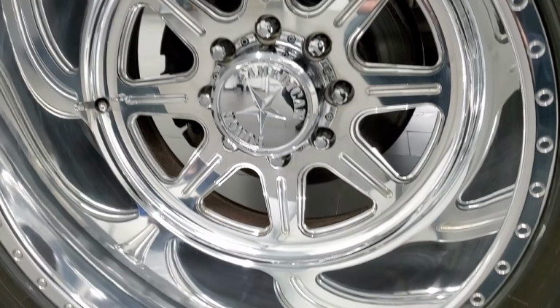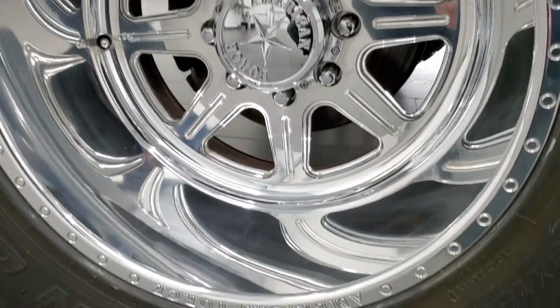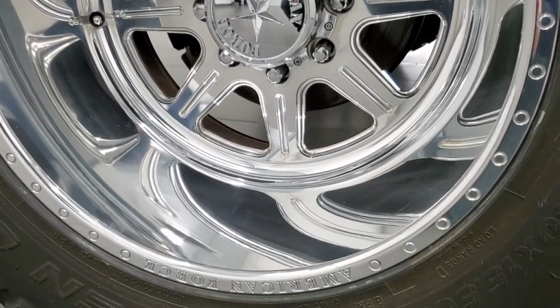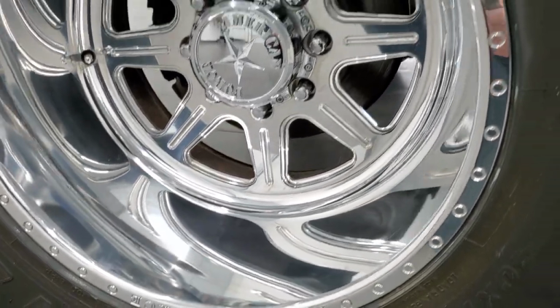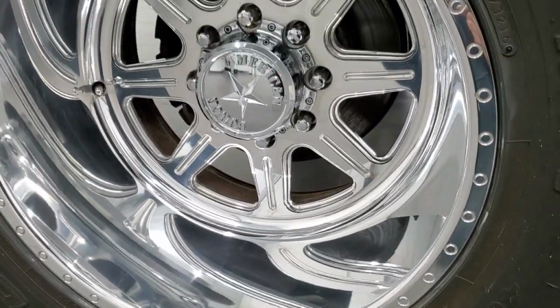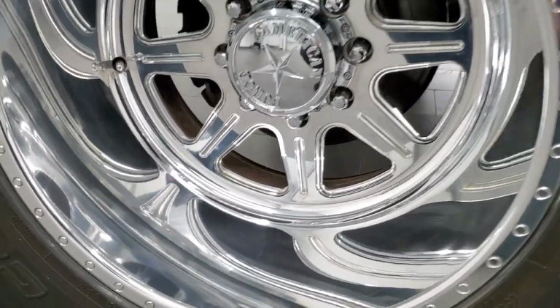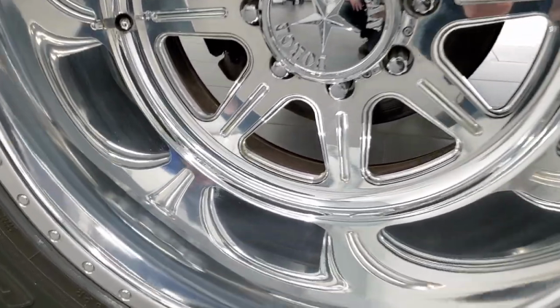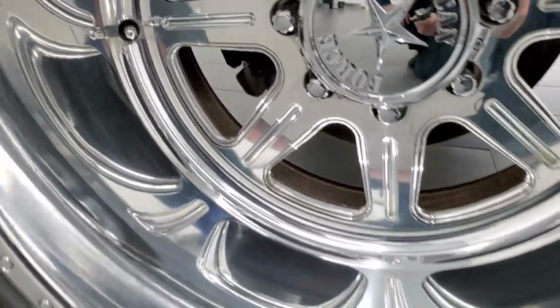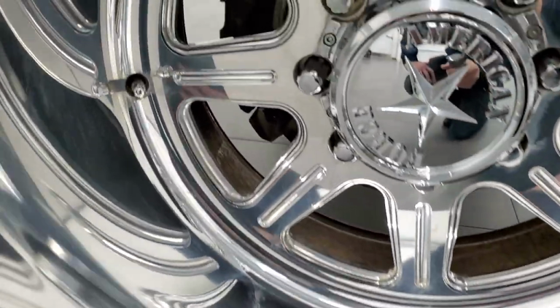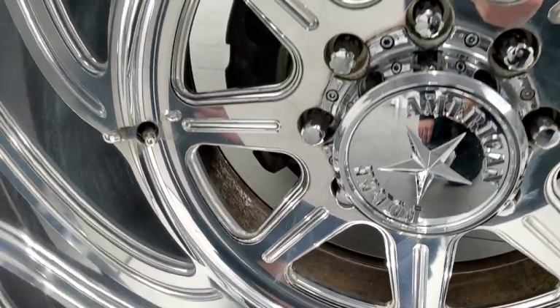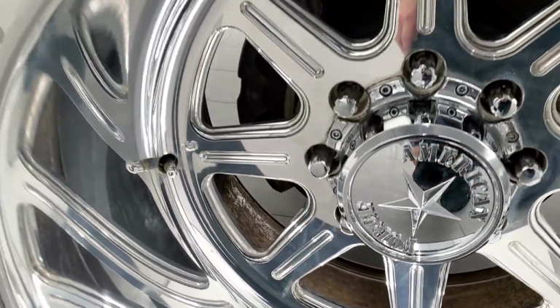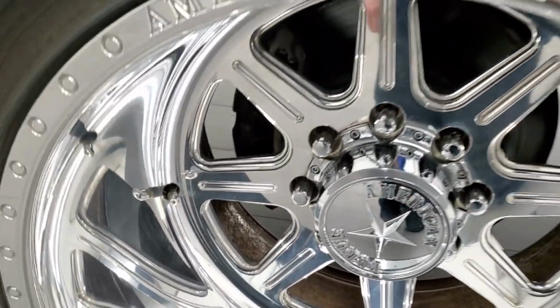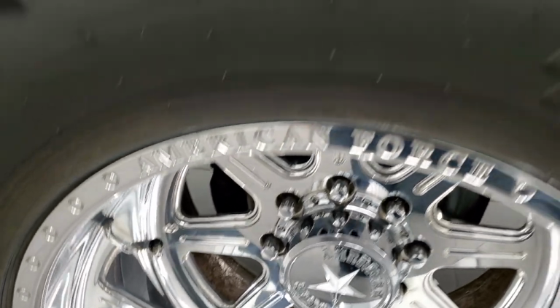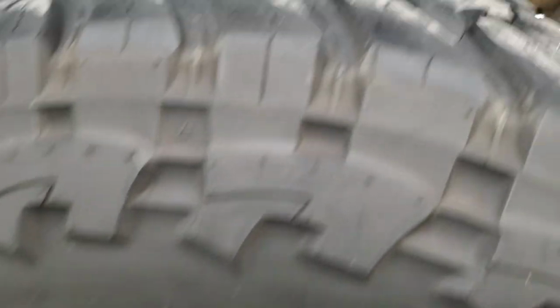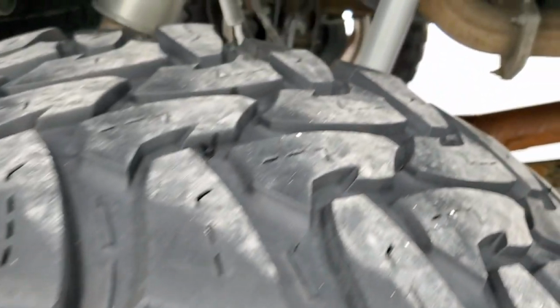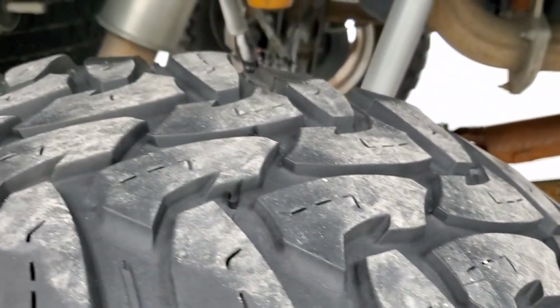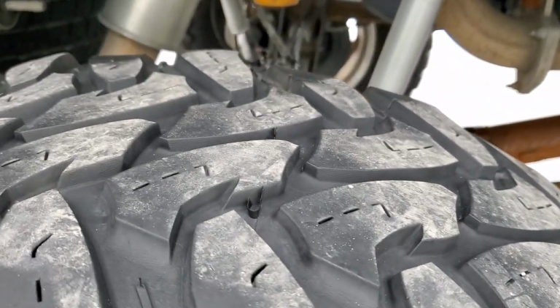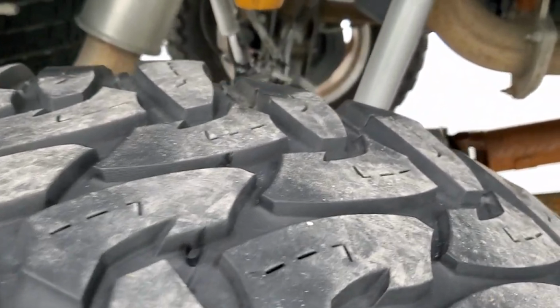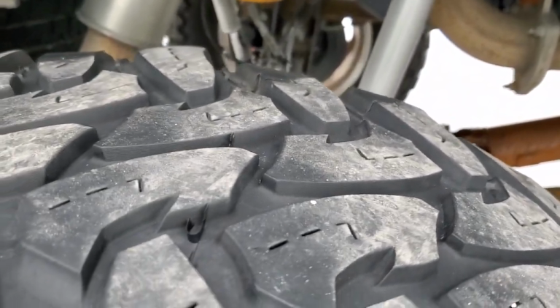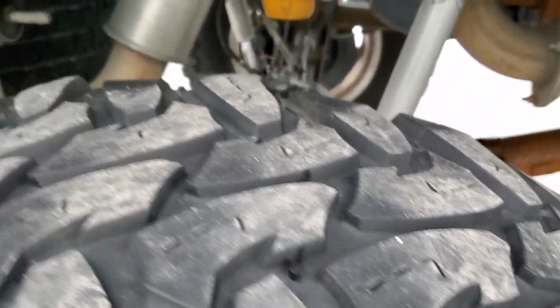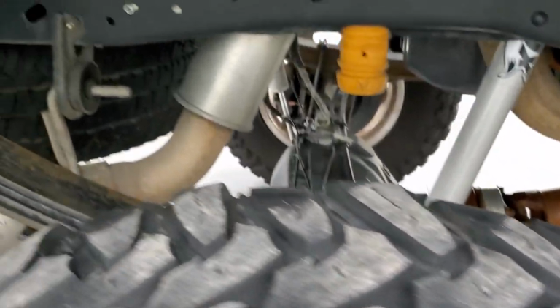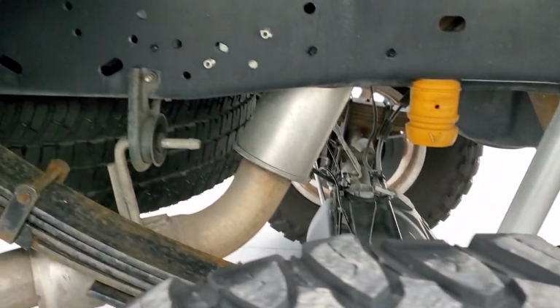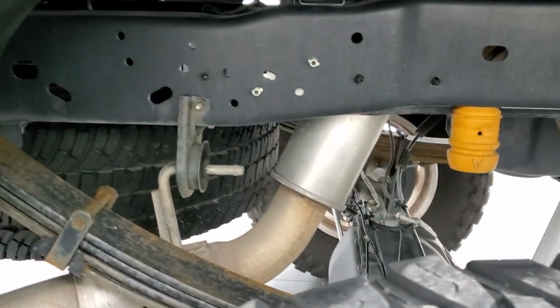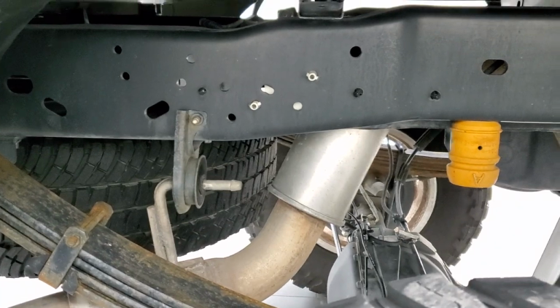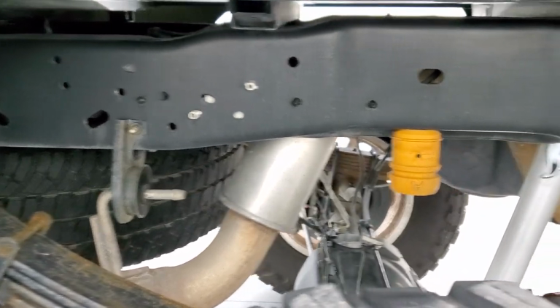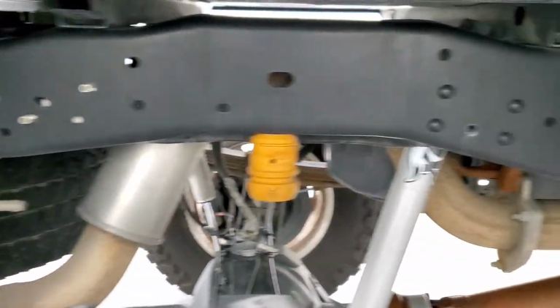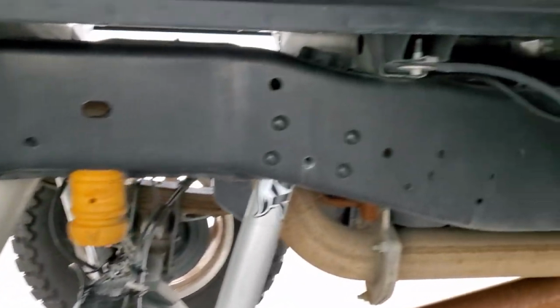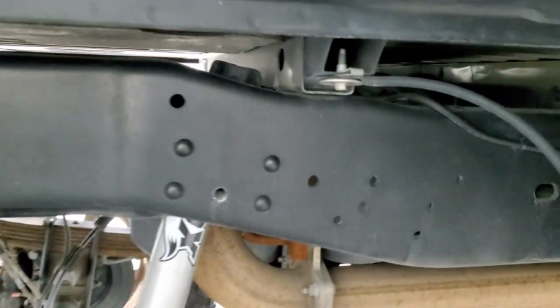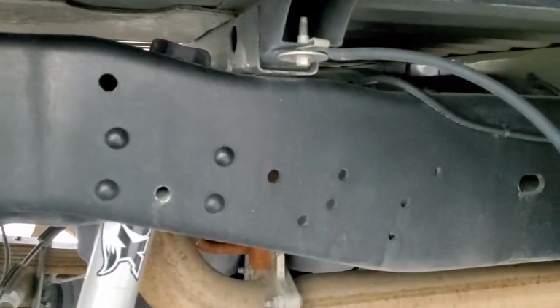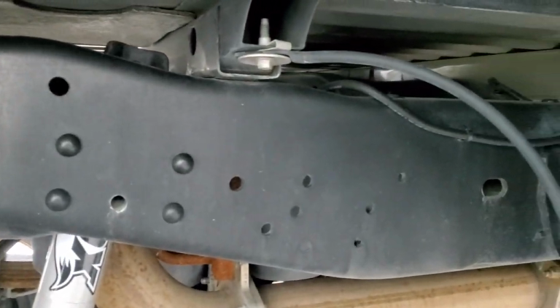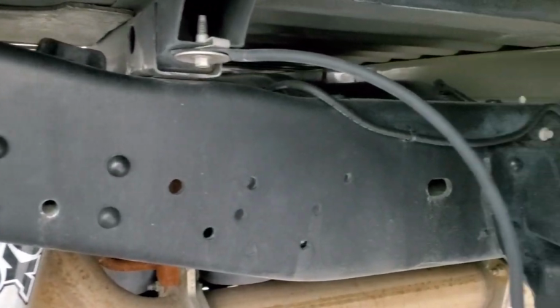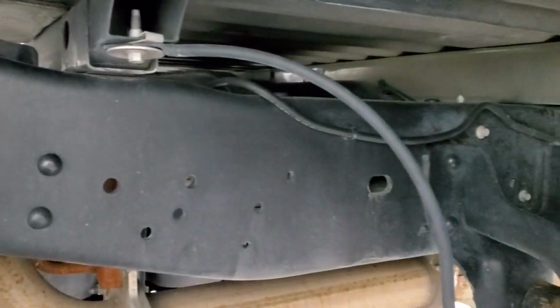Back rim is in really nice condition as well. Looks really good — back tires have just as much tread as the front tires. Frame and underbody is really, really nice and clean.